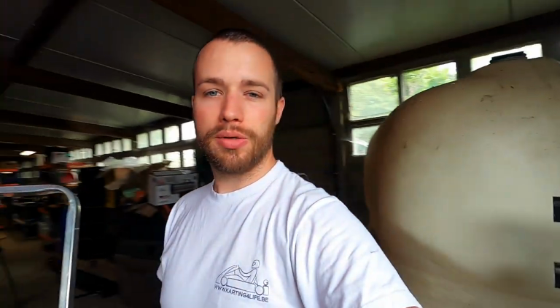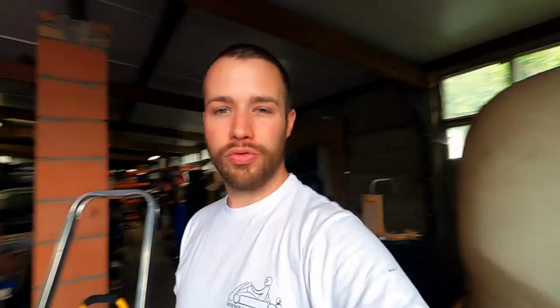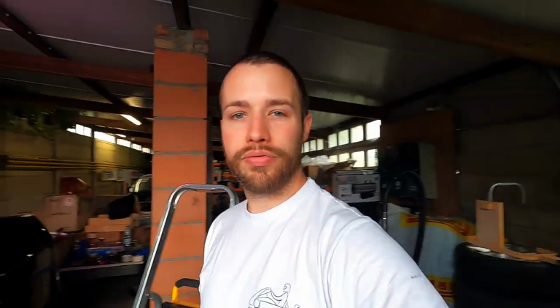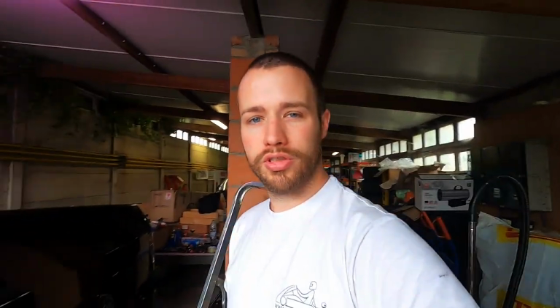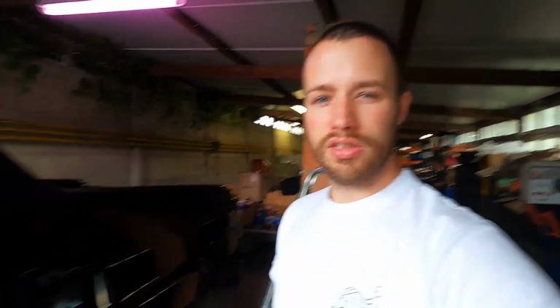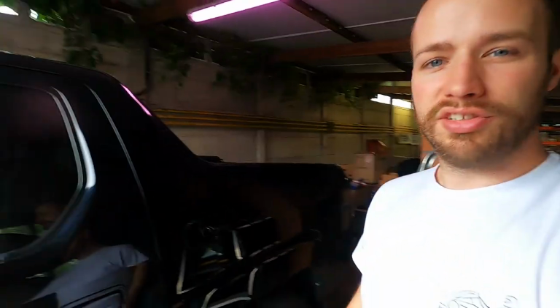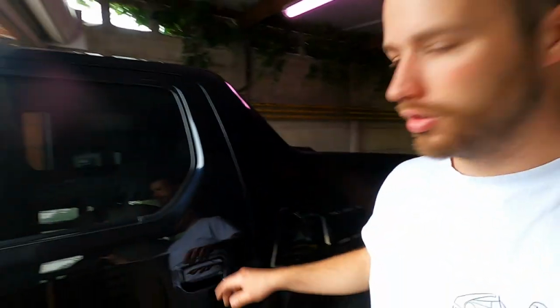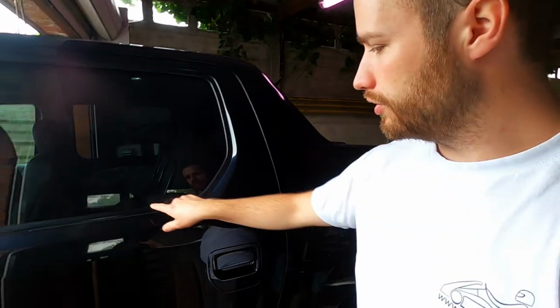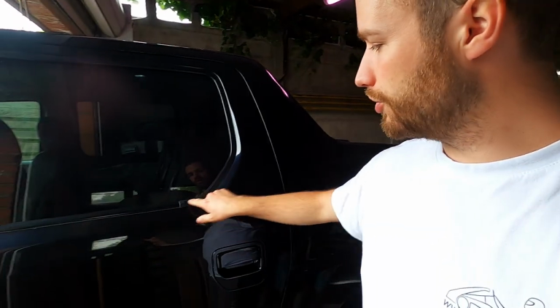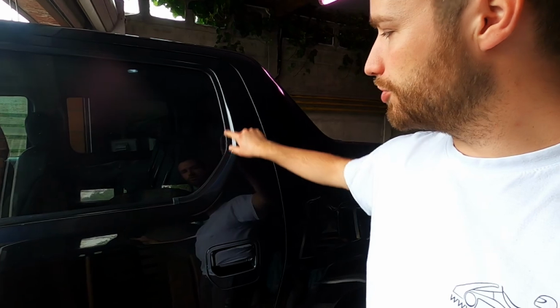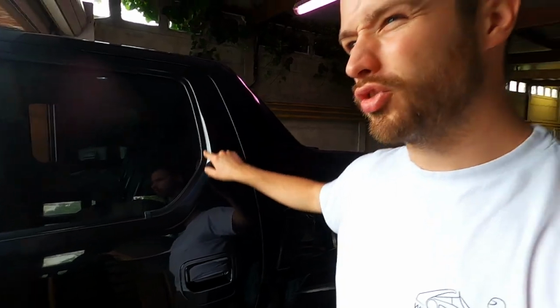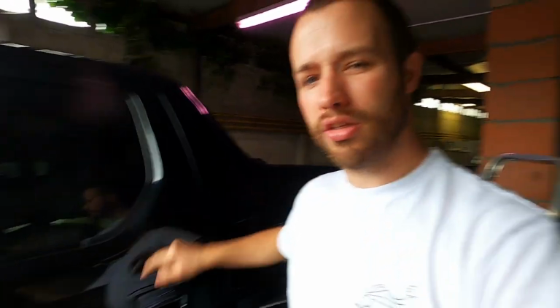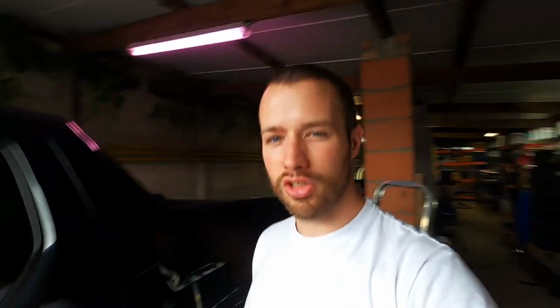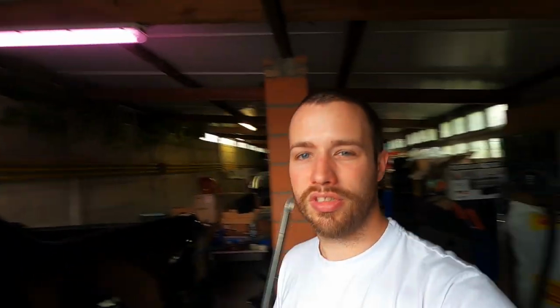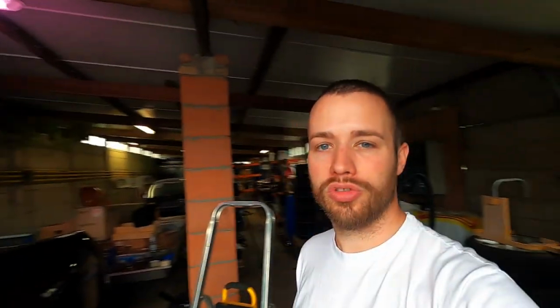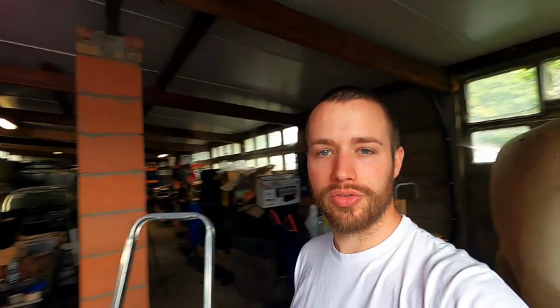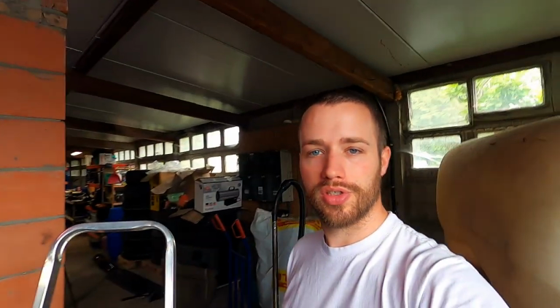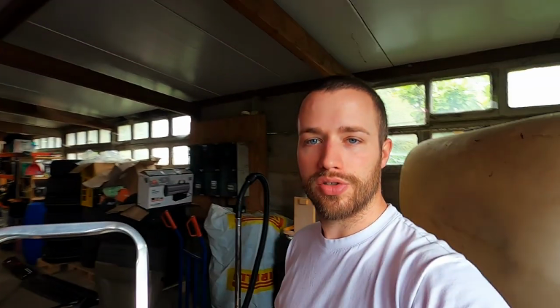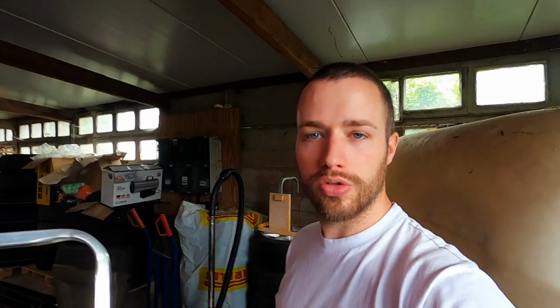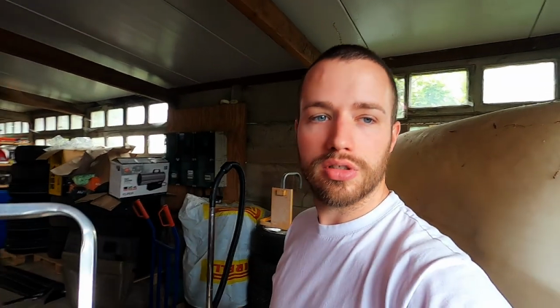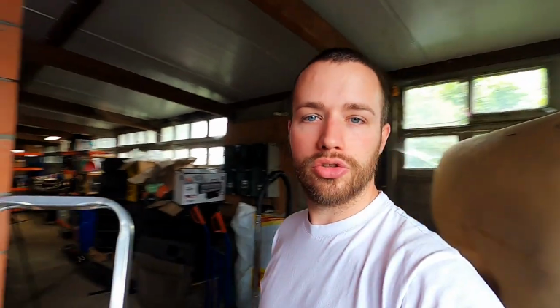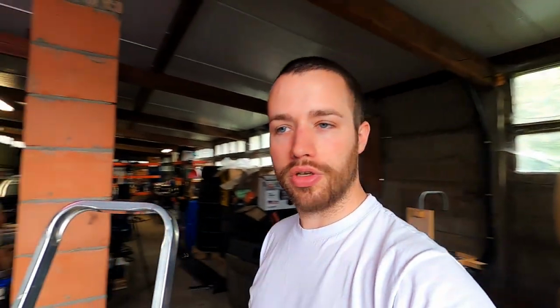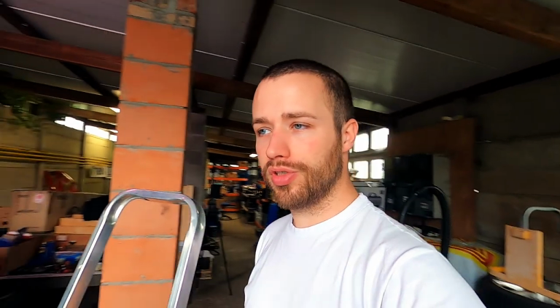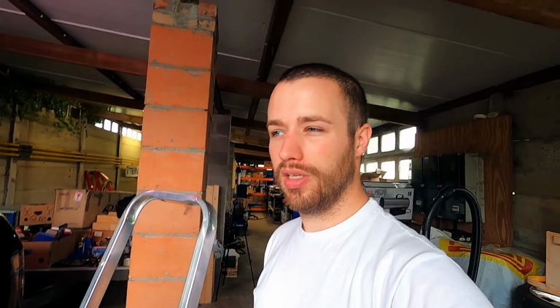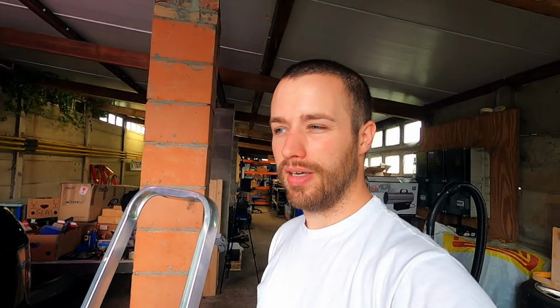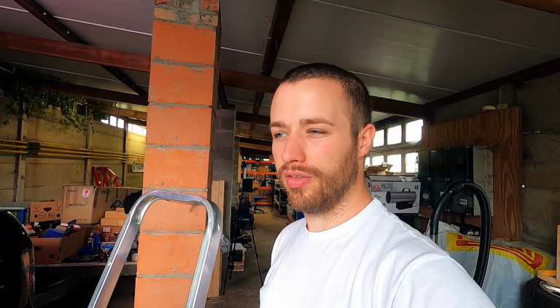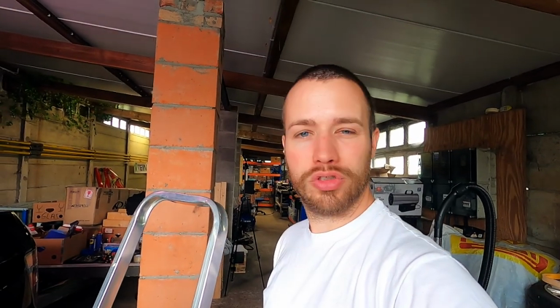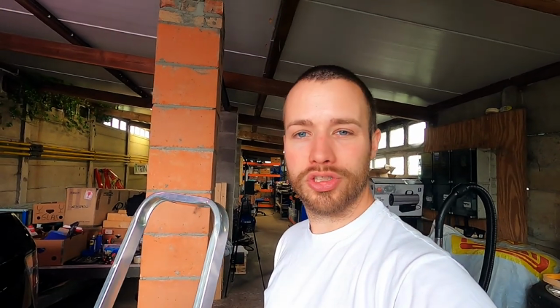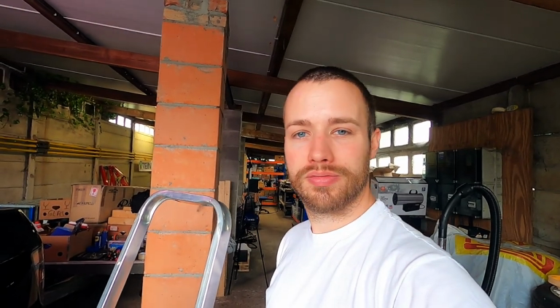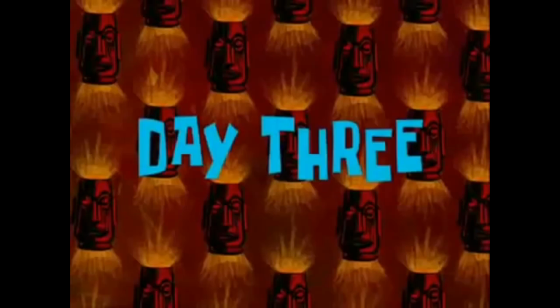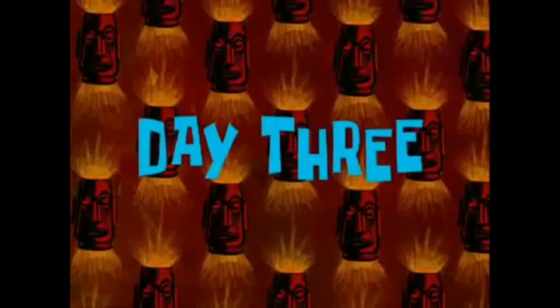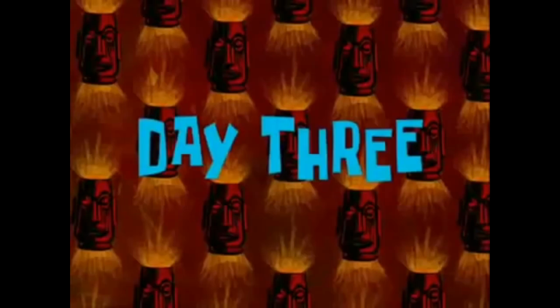So that was the rear left door. Didn't take off the window seals because it's raining and I don't want any water in my doors. Now I'm gonna do the three other doors and then we're off to the body shop. Day 3.